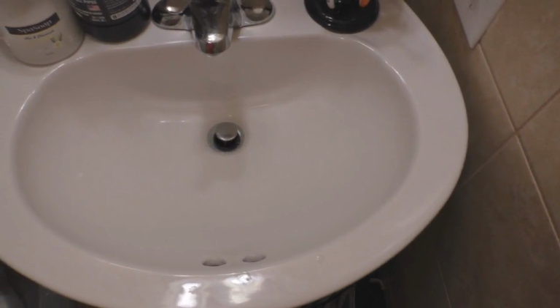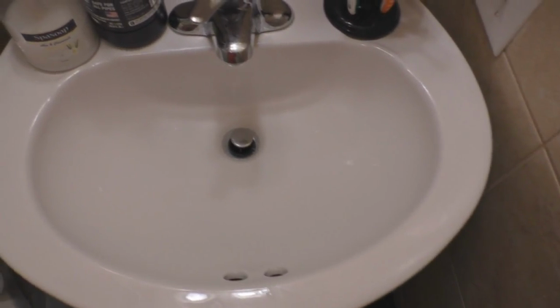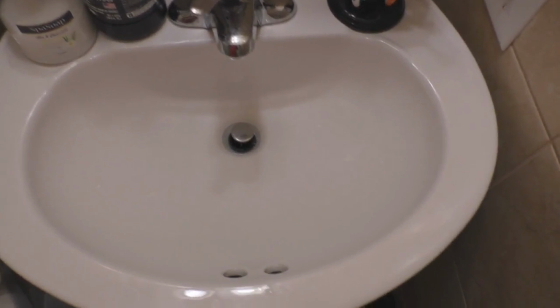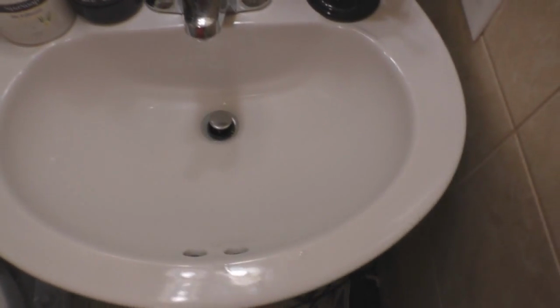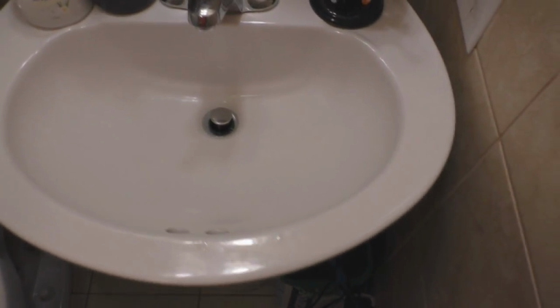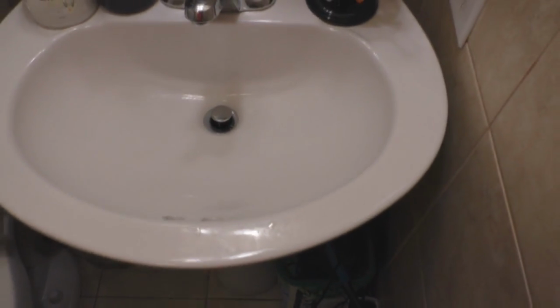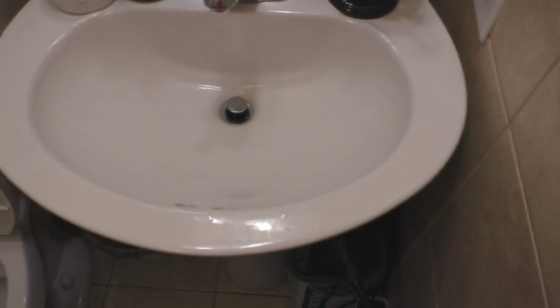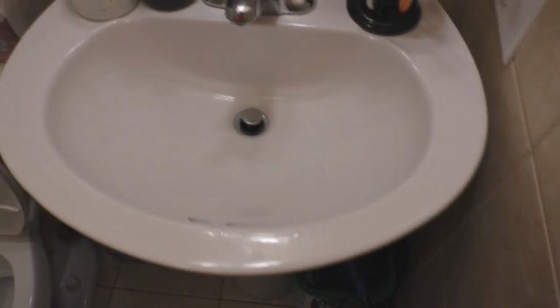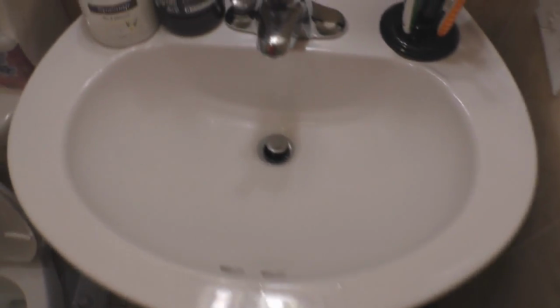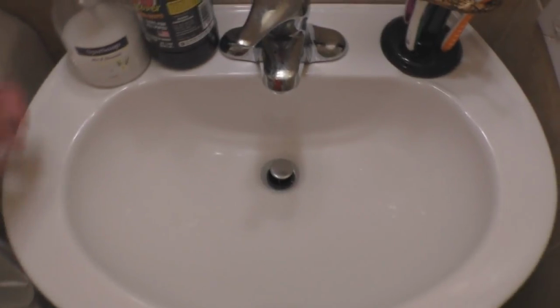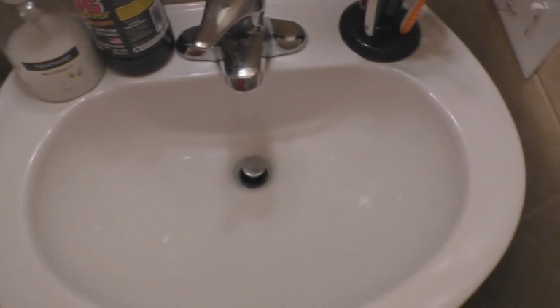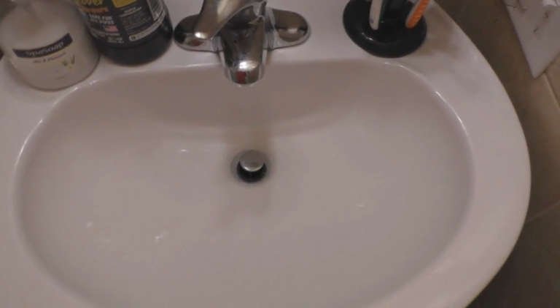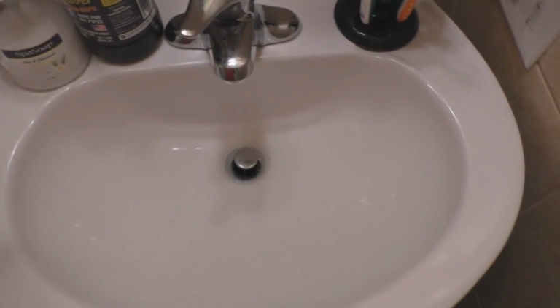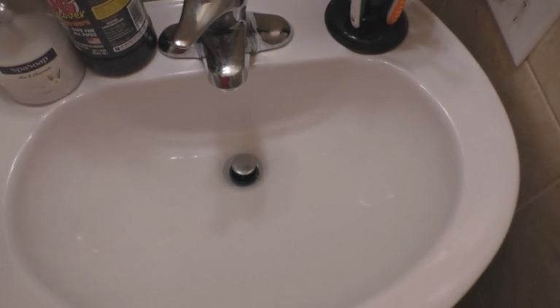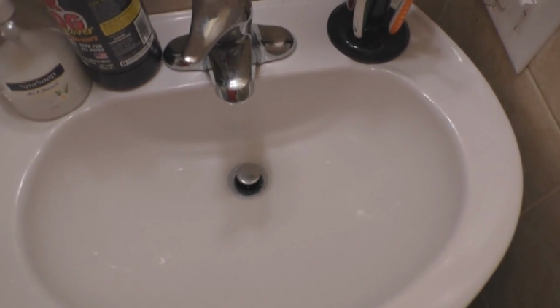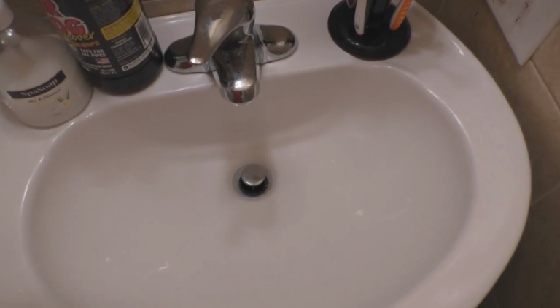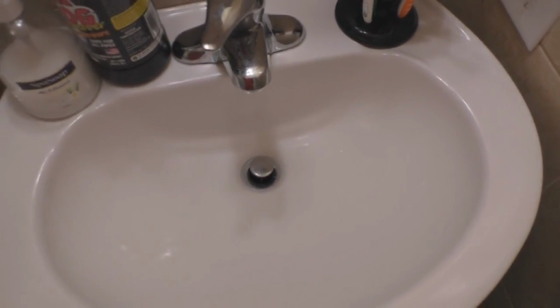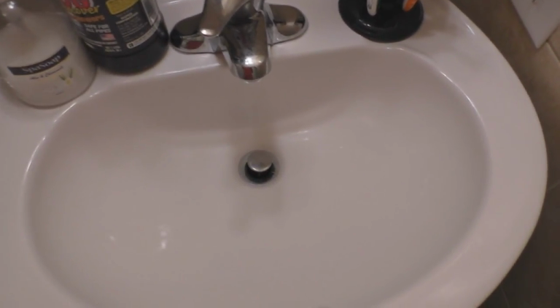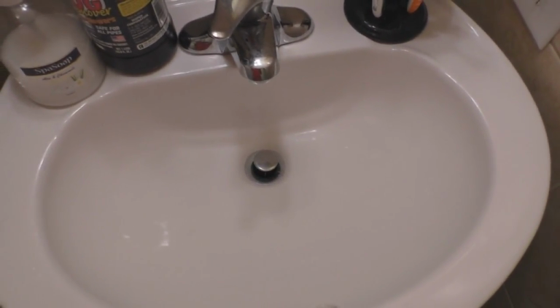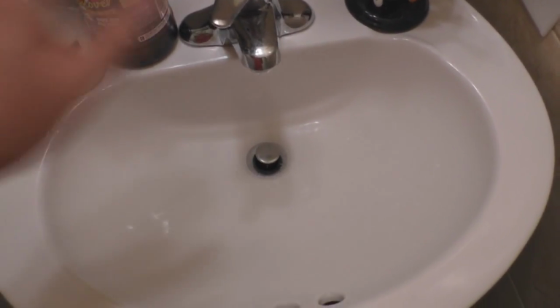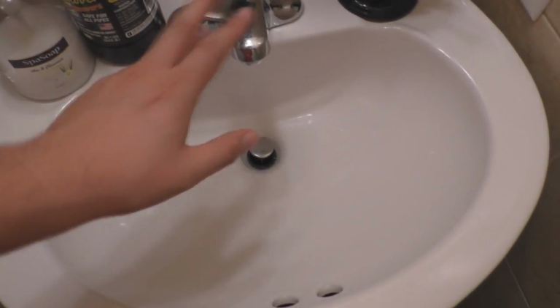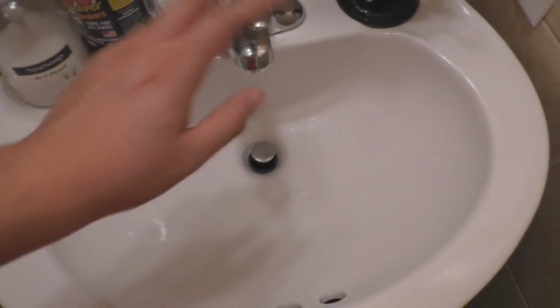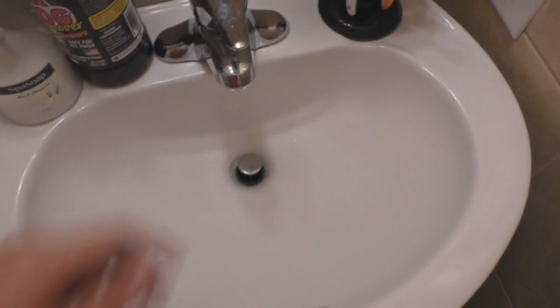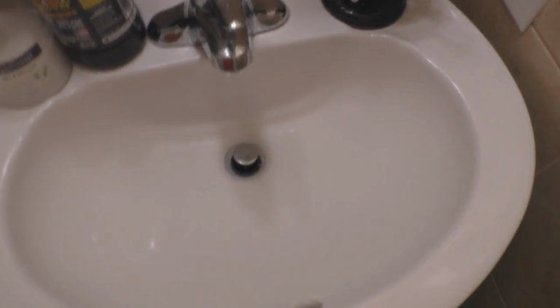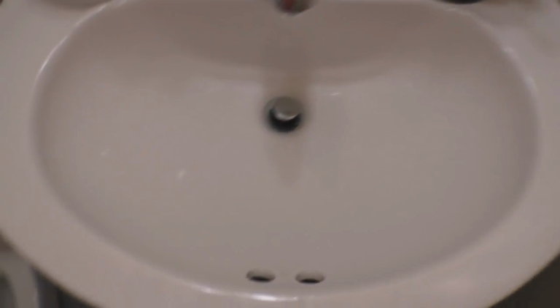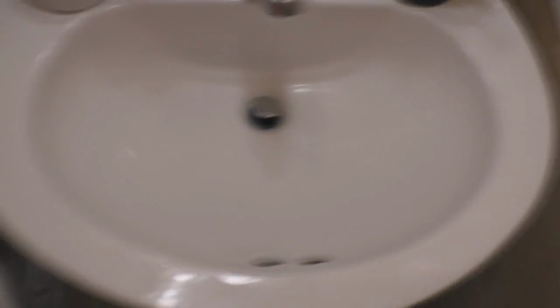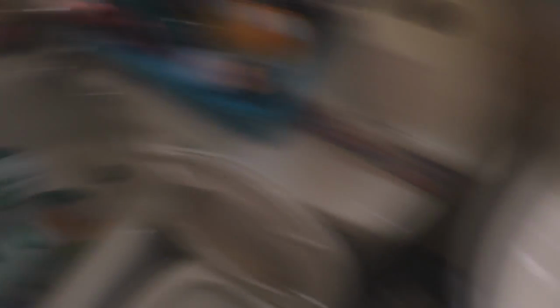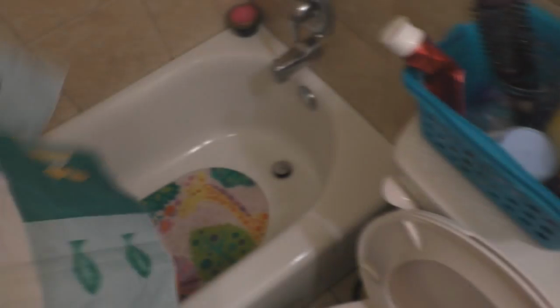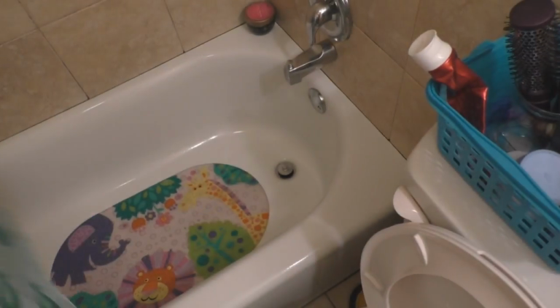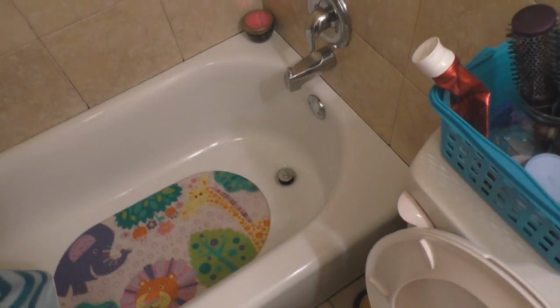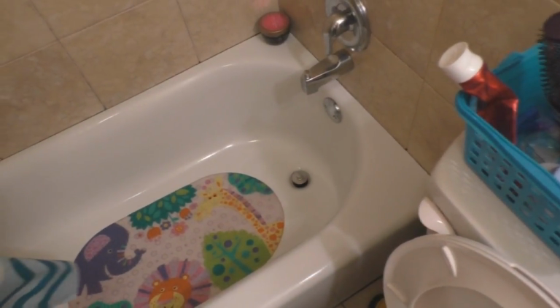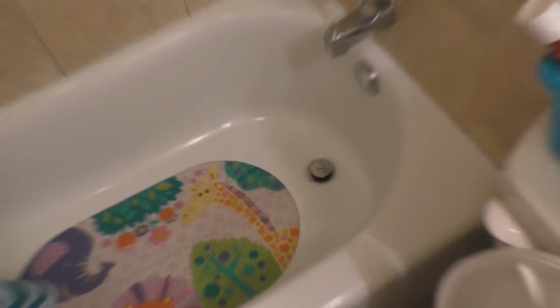Hey guys and welcome to another quick tutorial or guide. Today we're looking at what's the best product out there on the market that will help you unclog your sink or your tub or something like that.